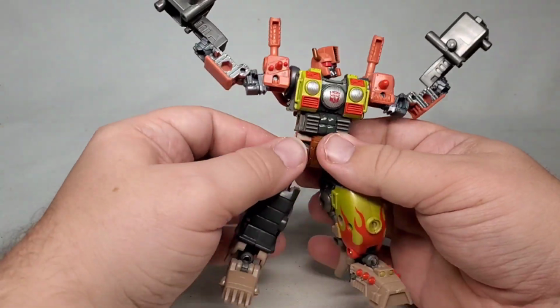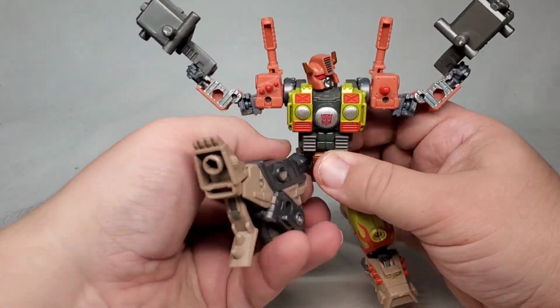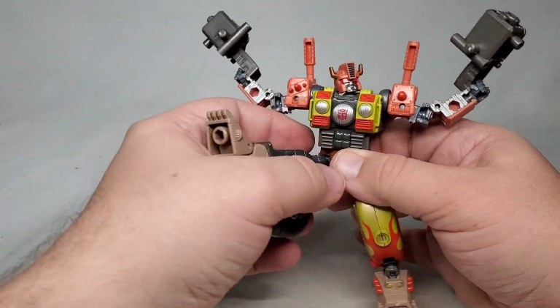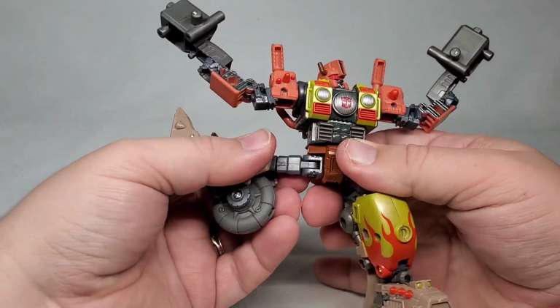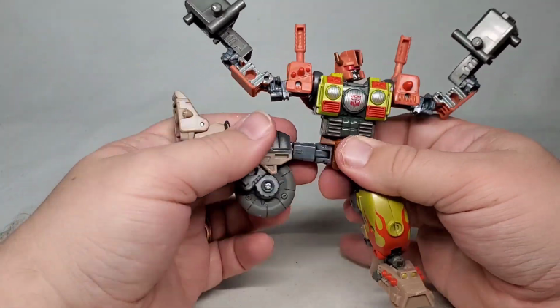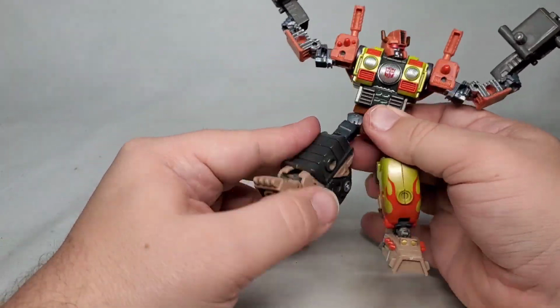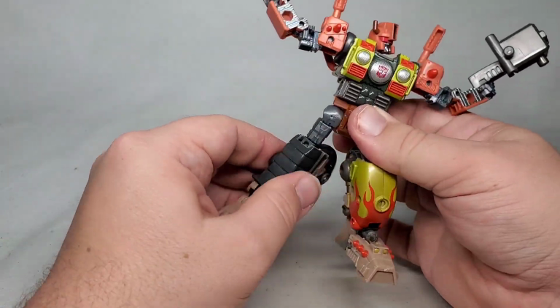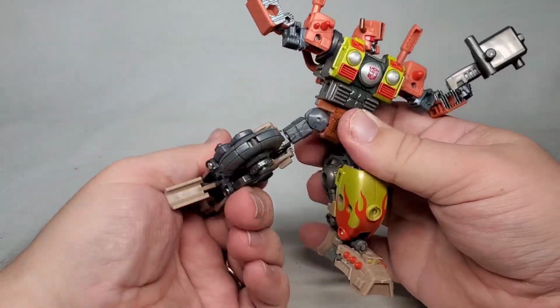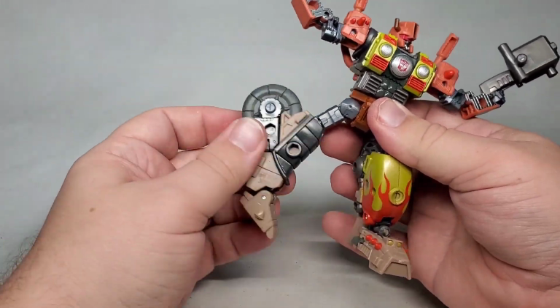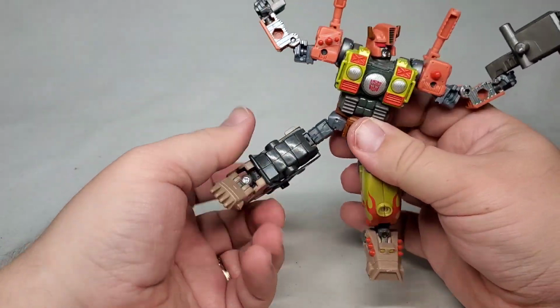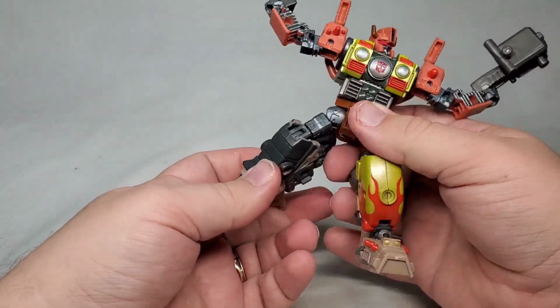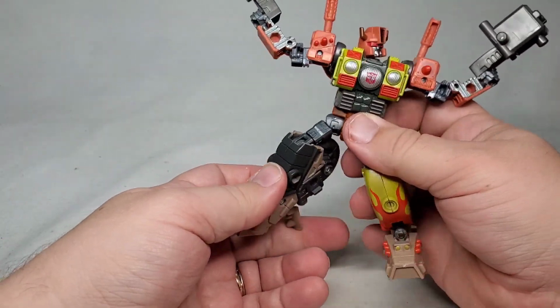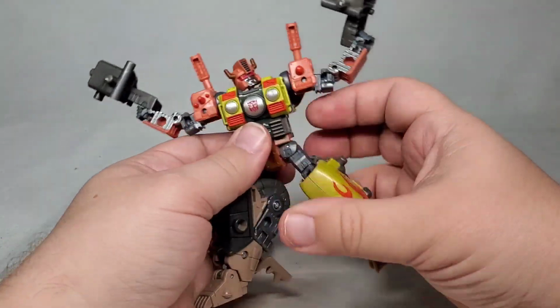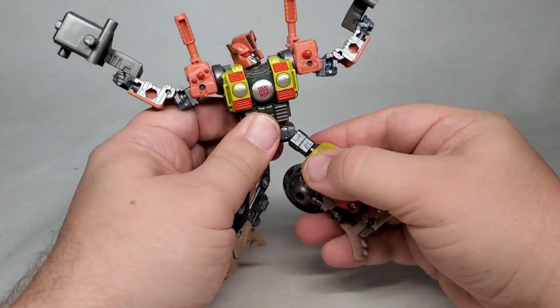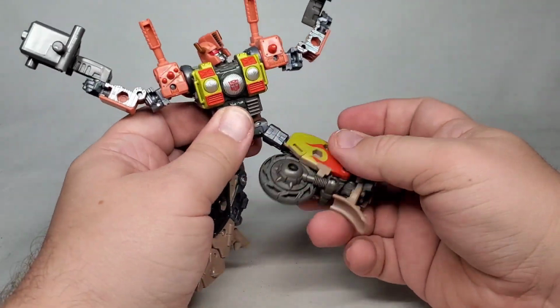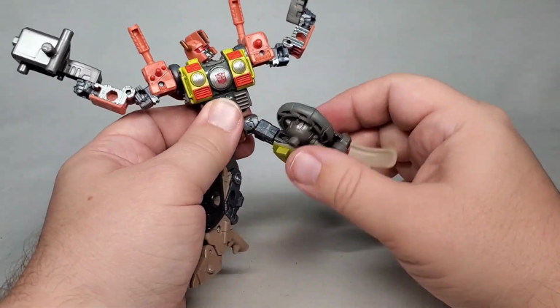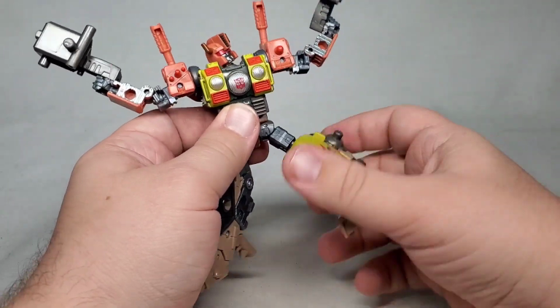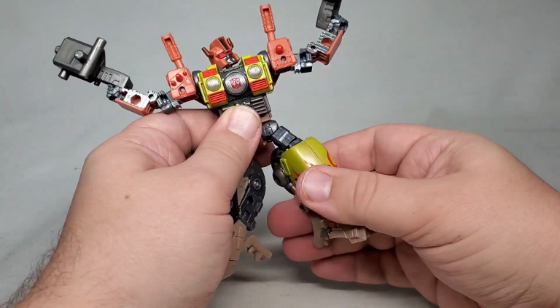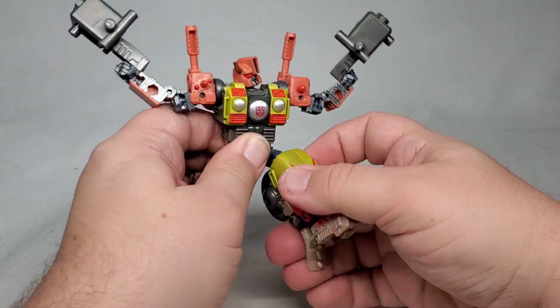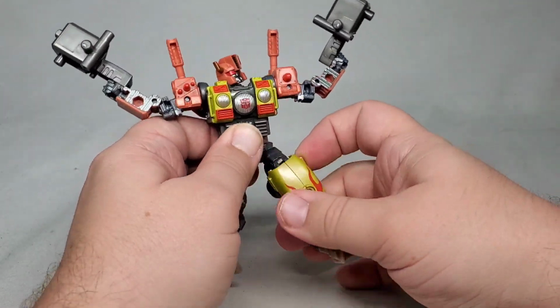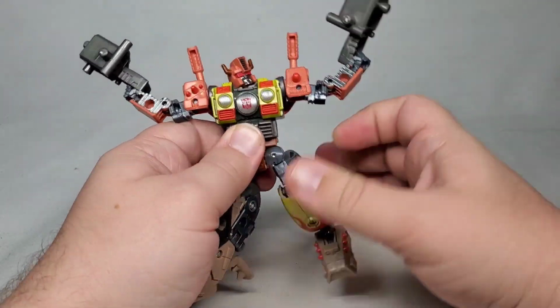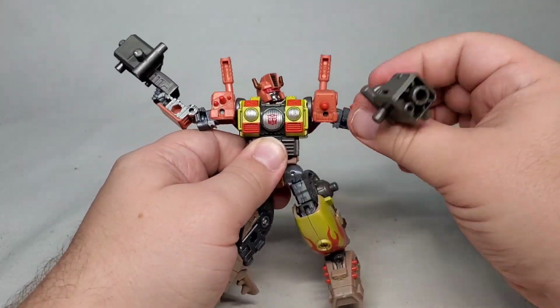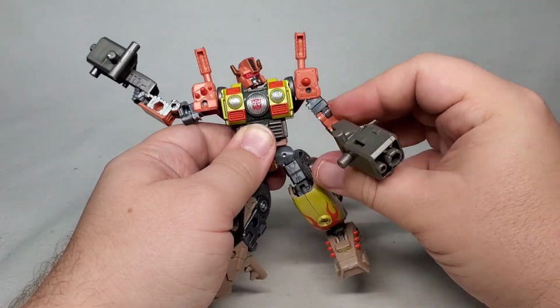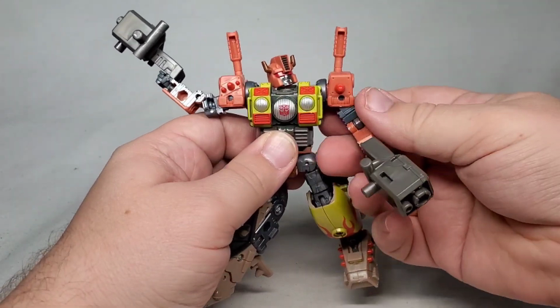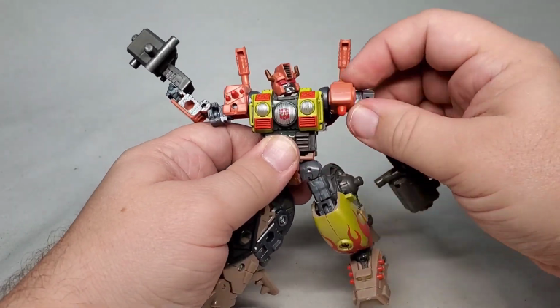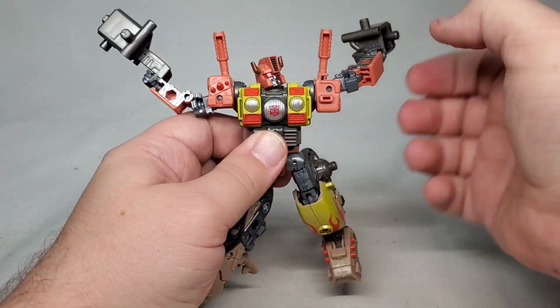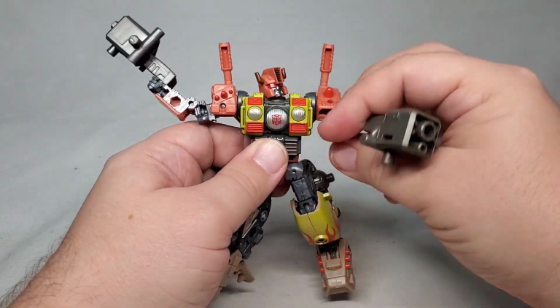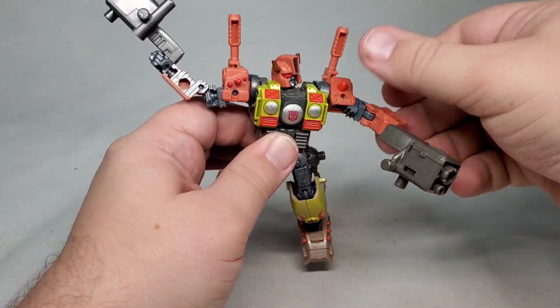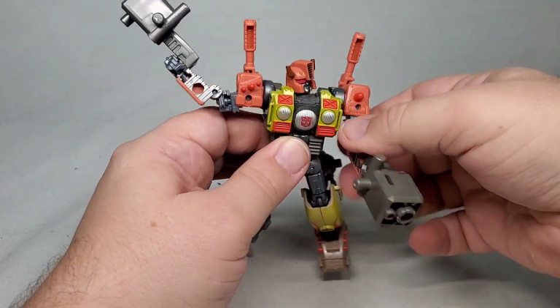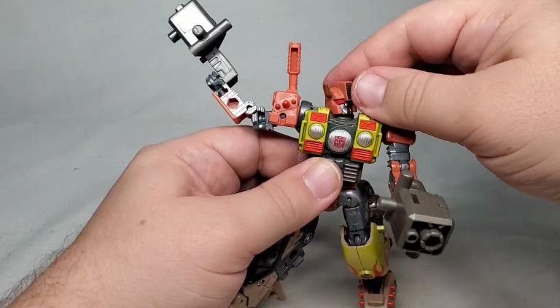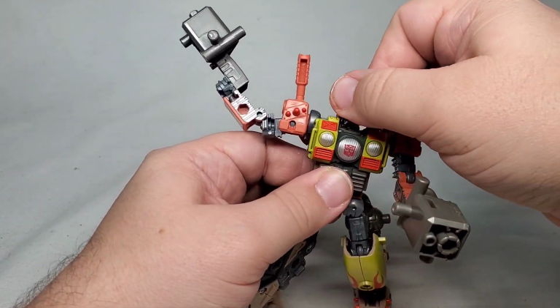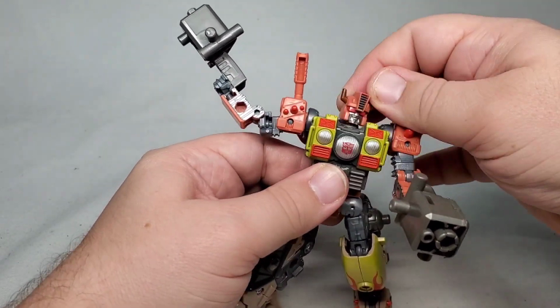In robot mode, this guy looks great. Lots of wonderful molded and color detail recreating the rusty Junkion look. His asymmetrical look also conveys the idea that this guy is made out of mismatching pieces of junk. Very appropriate if you ask me.